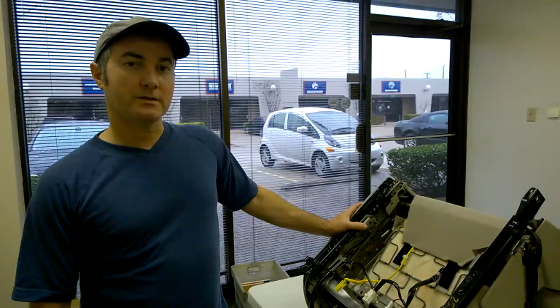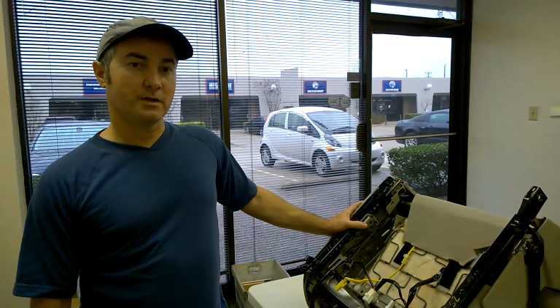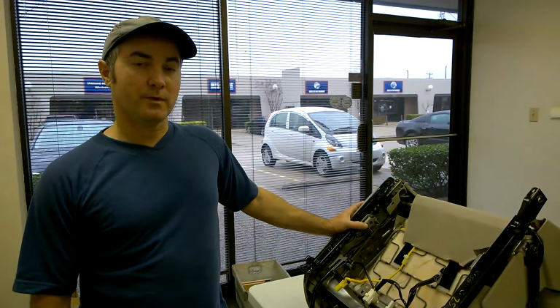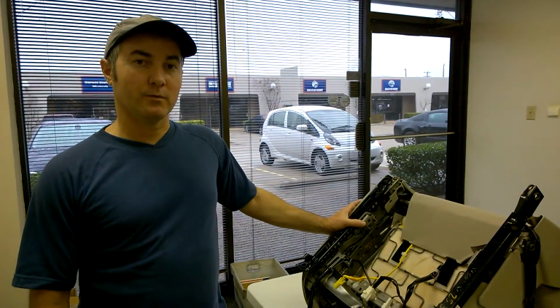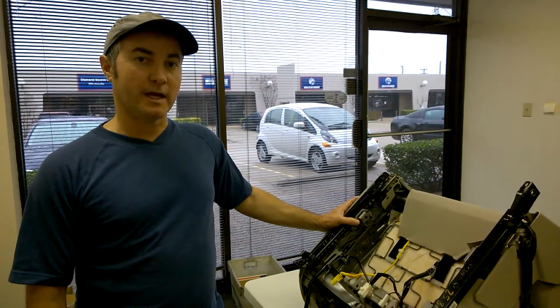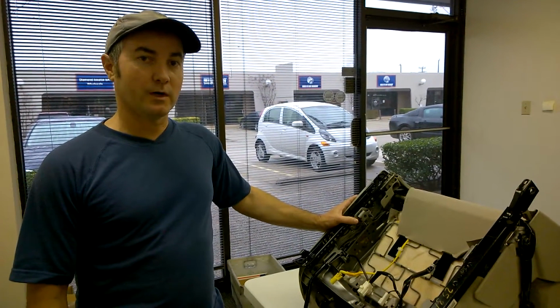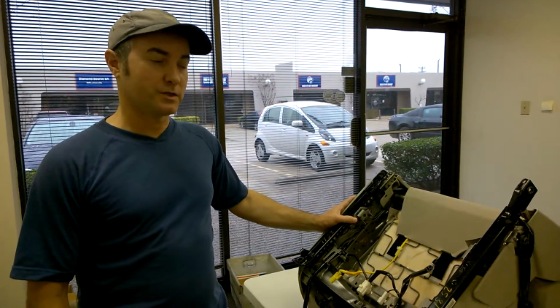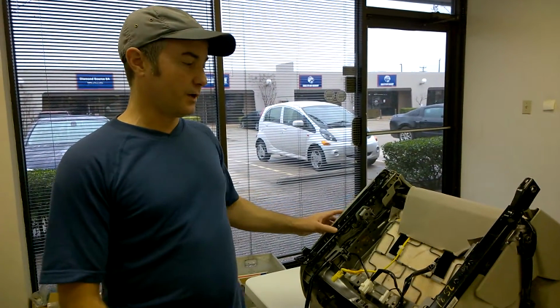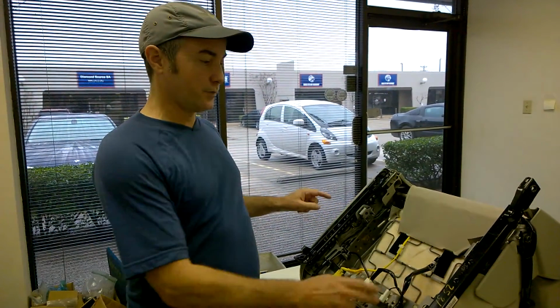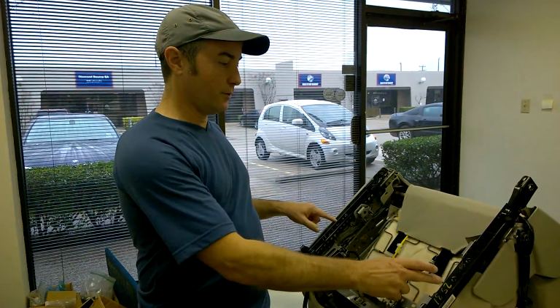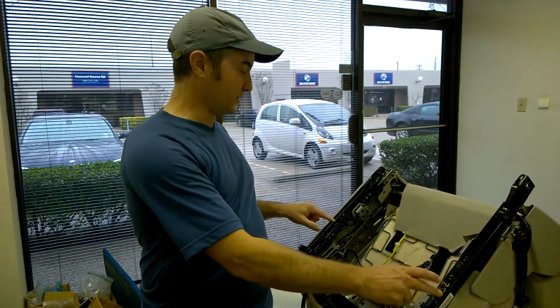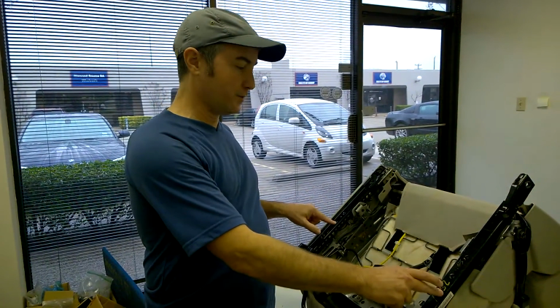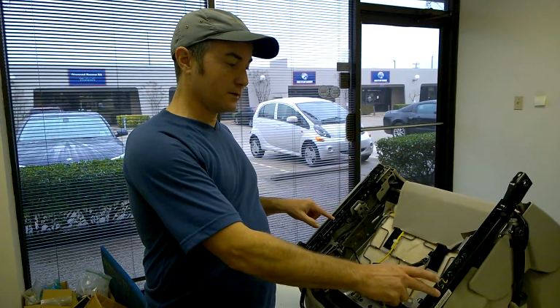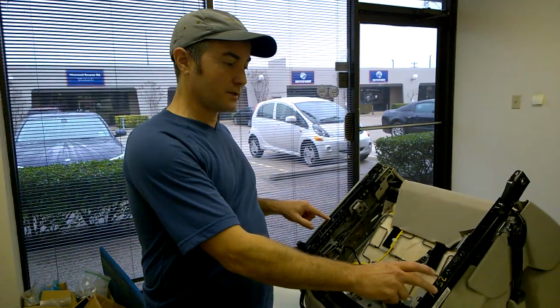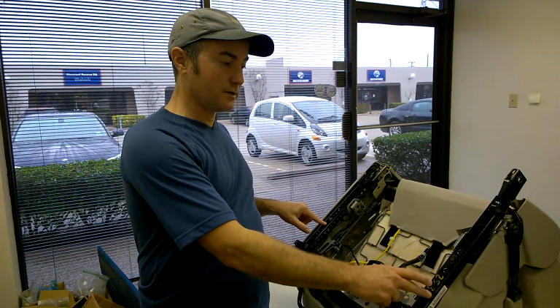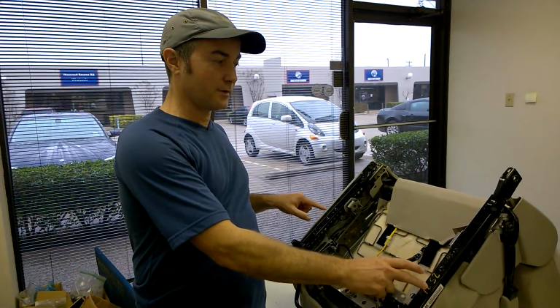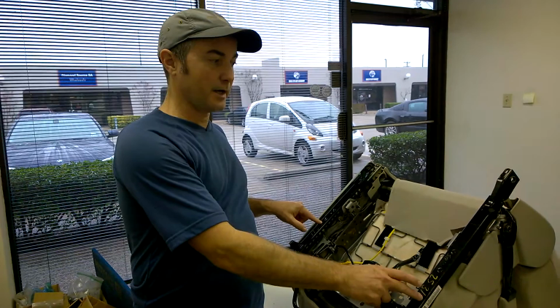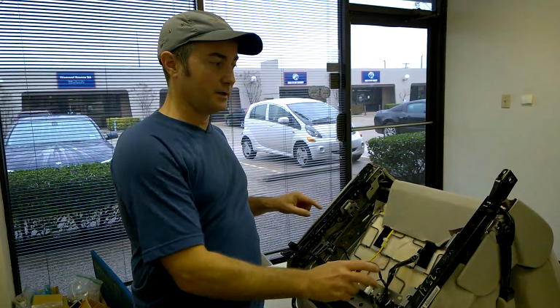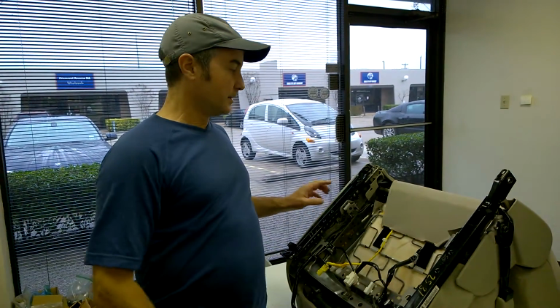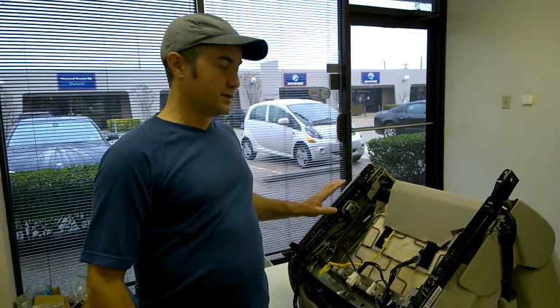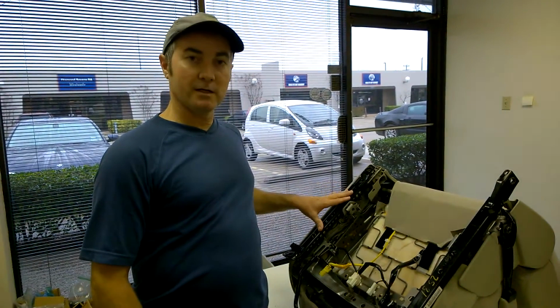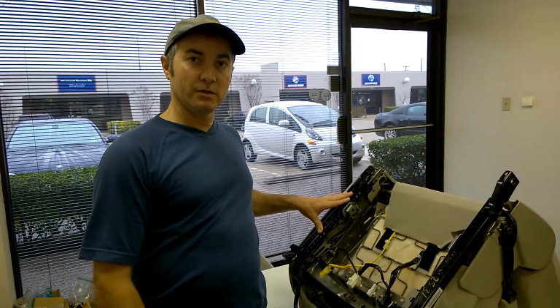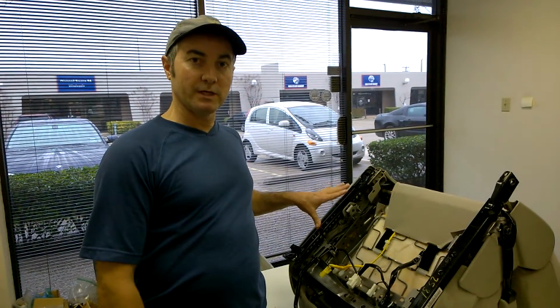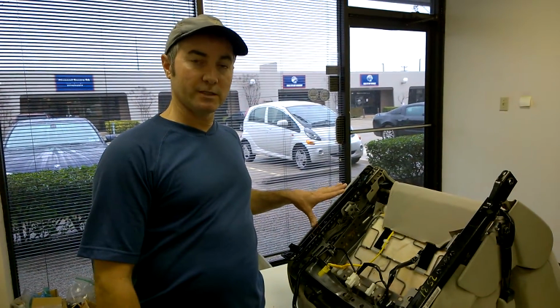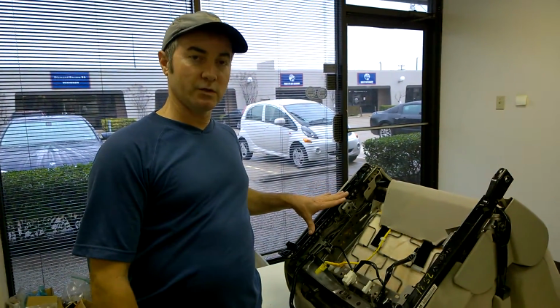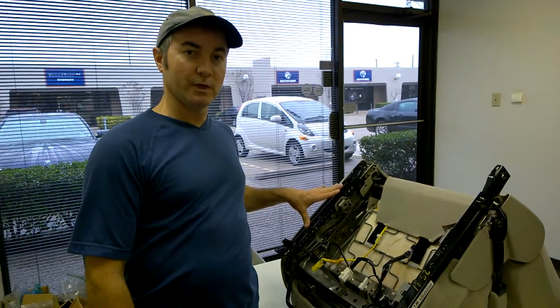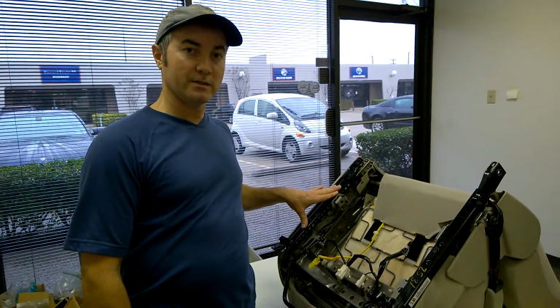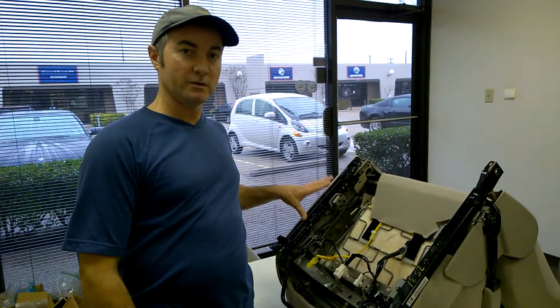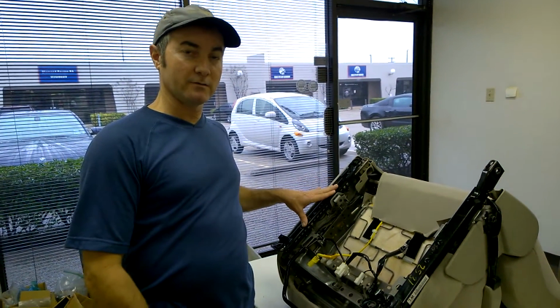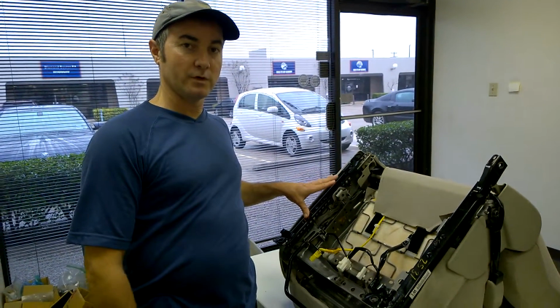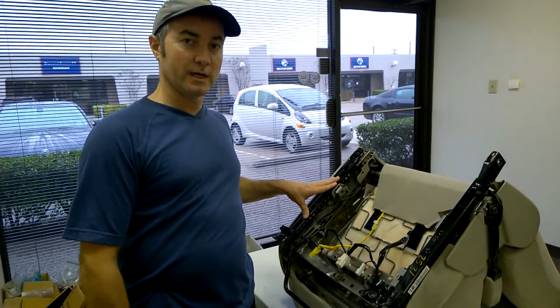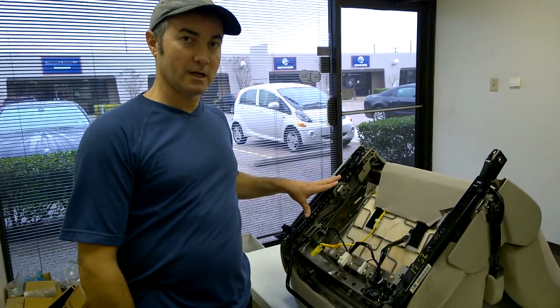Hey, this is Jim and today we're going to show you how to remove the seat rails, the sliders, from a Gen 2, Generation 2 Prius seat, 2004 to 2009.